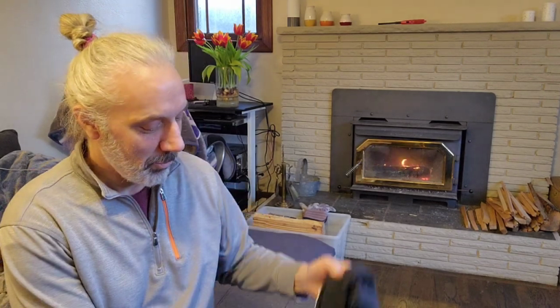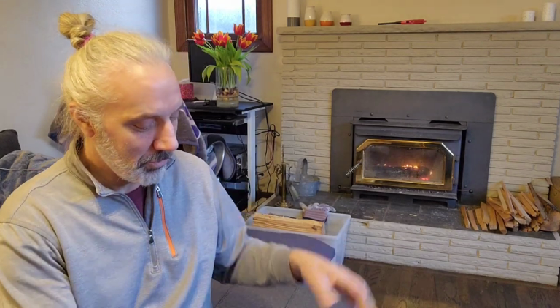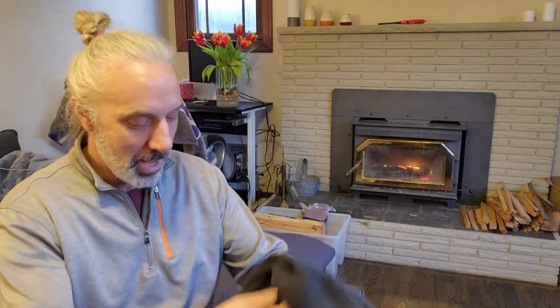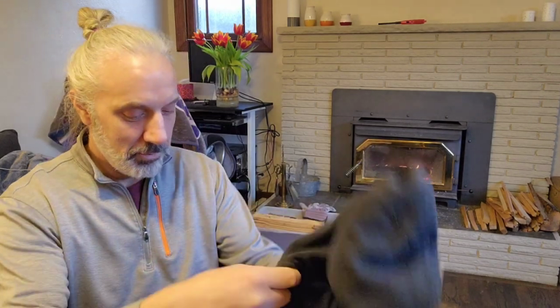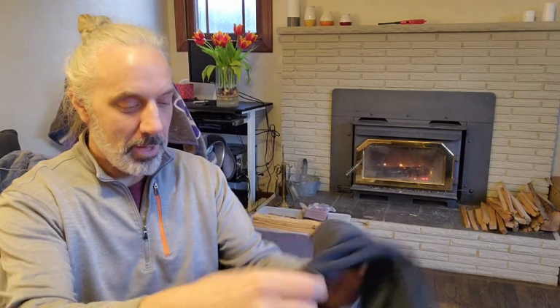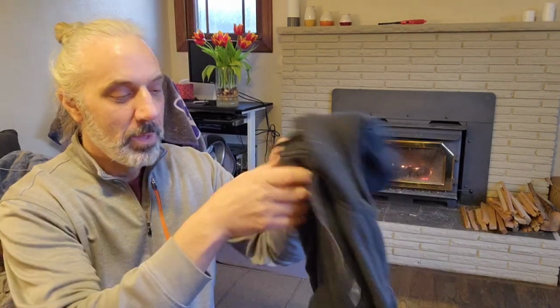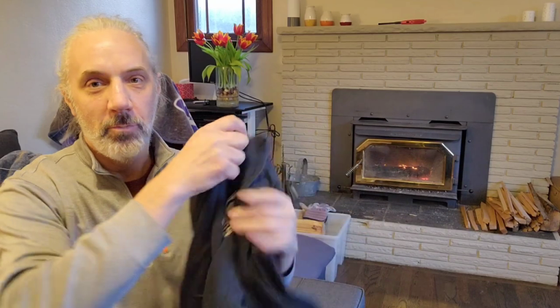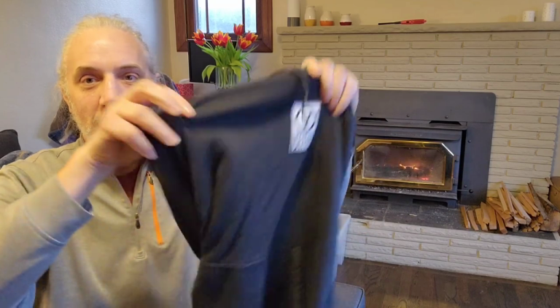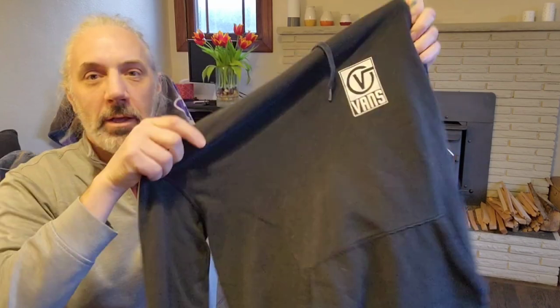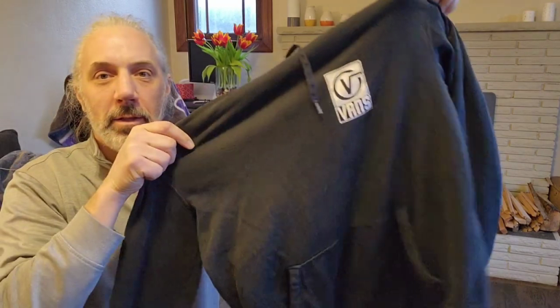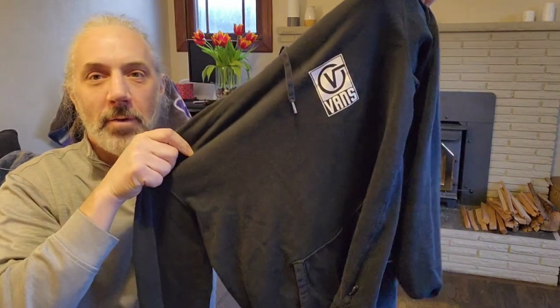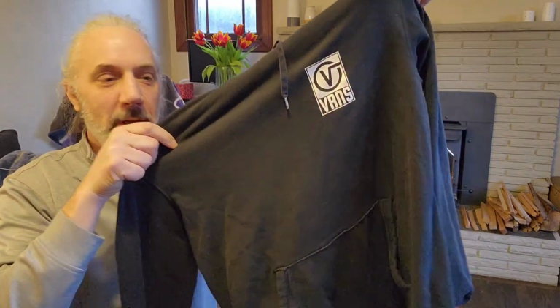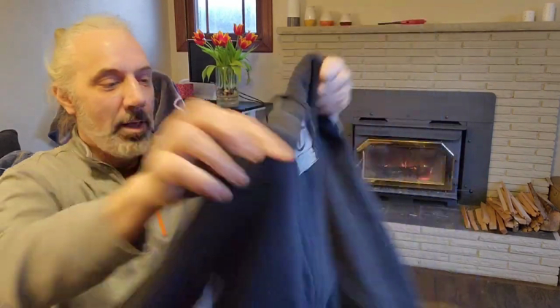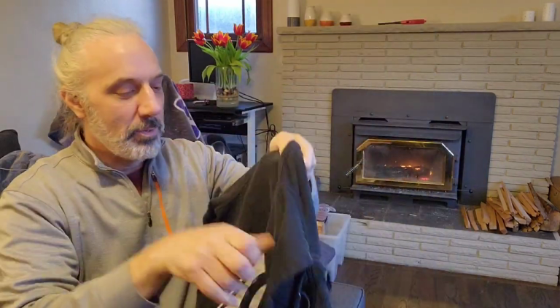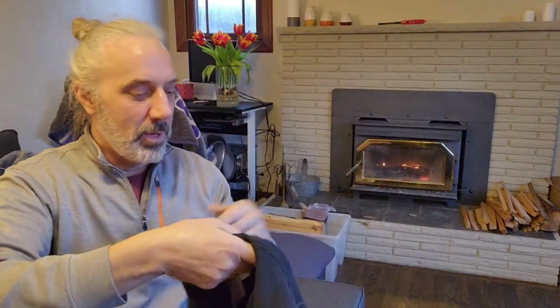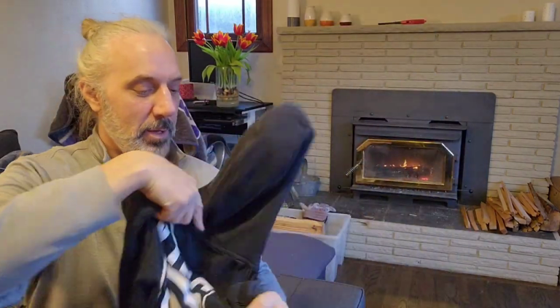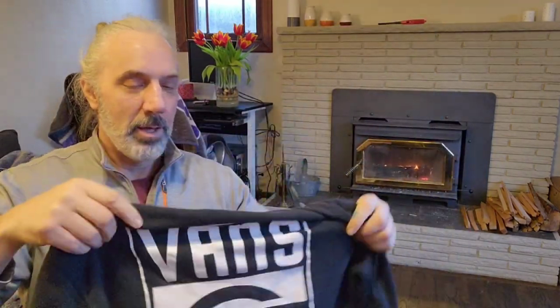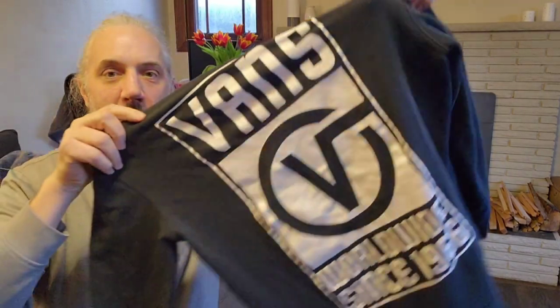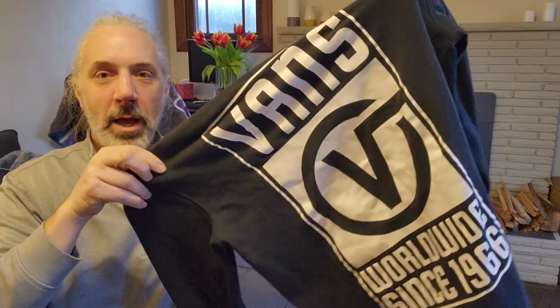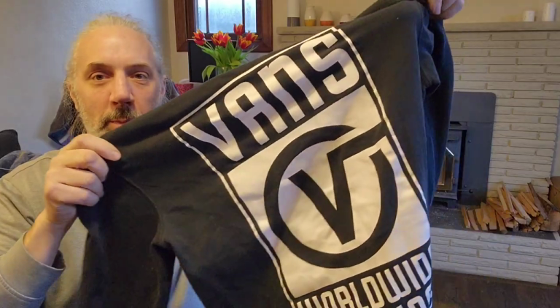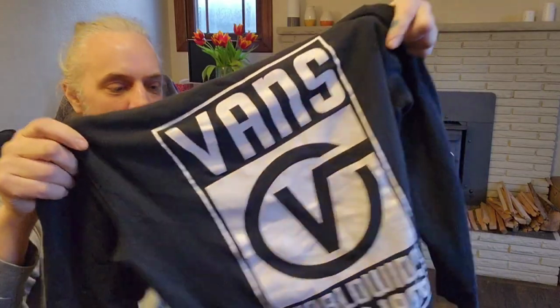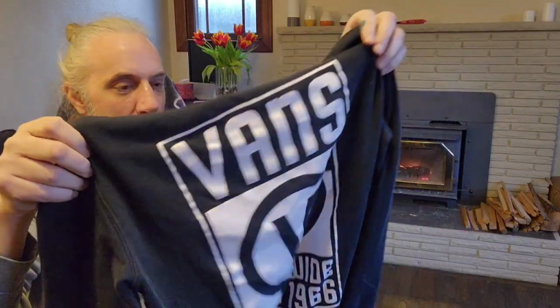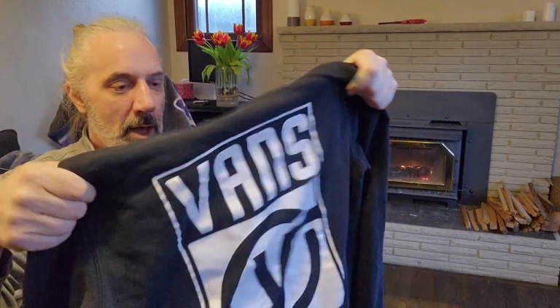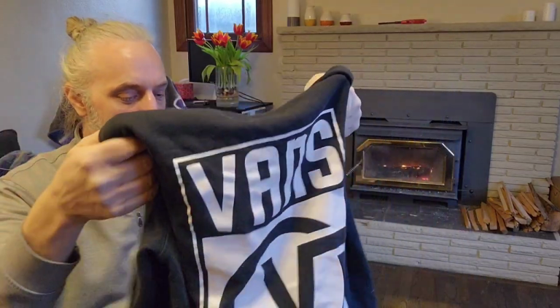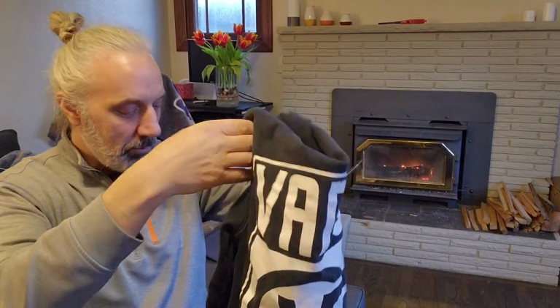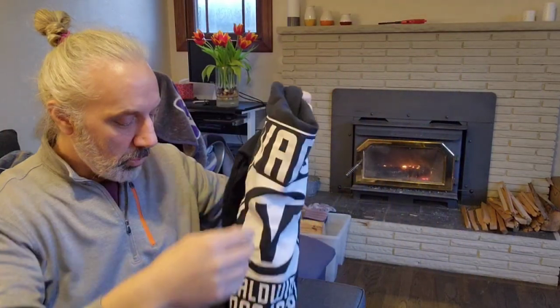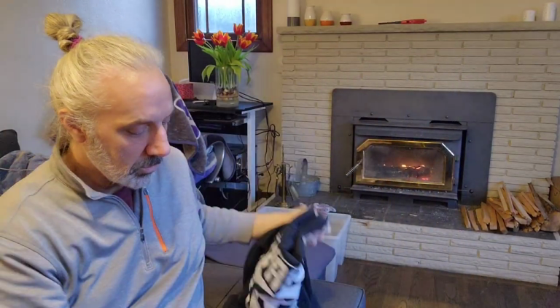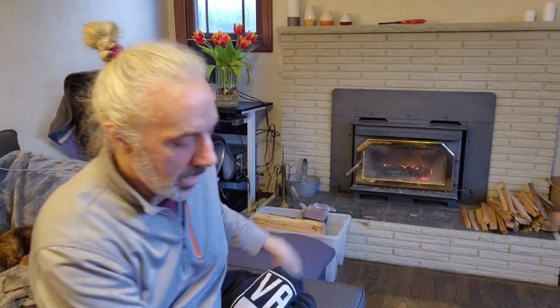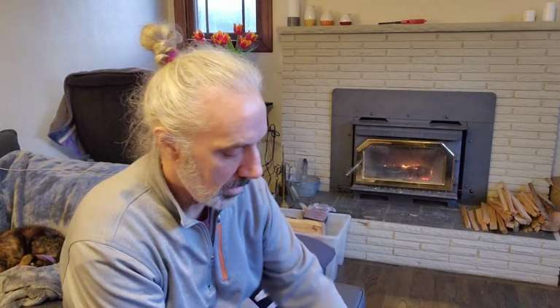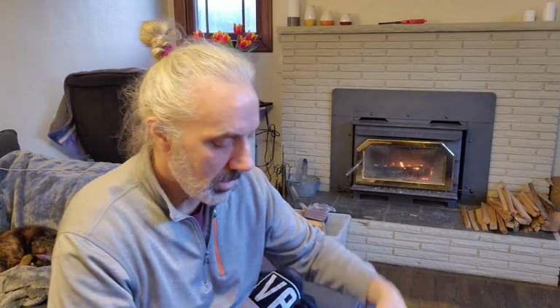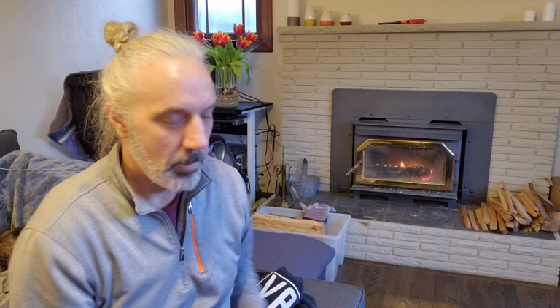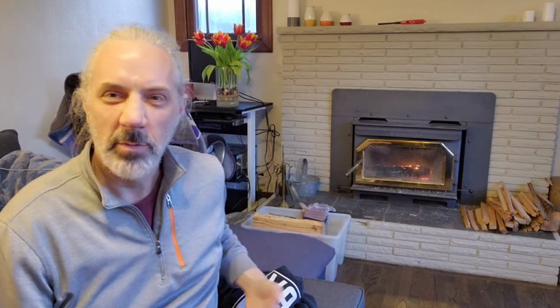The first thing I got is this Vans hoodie. Vans is a skating brand, pretty popular. I'm guessing about $15 to $20 for that, maybe $25.